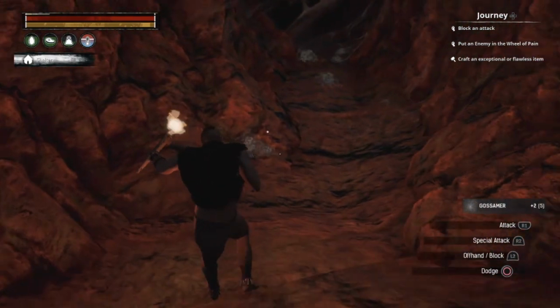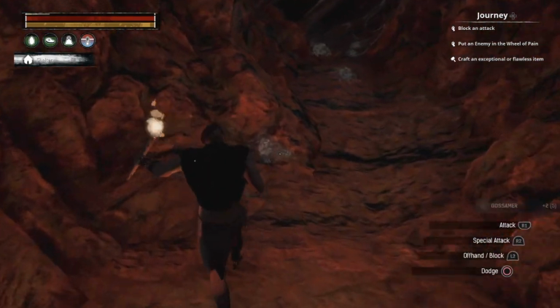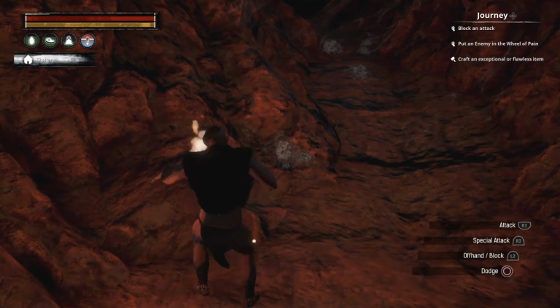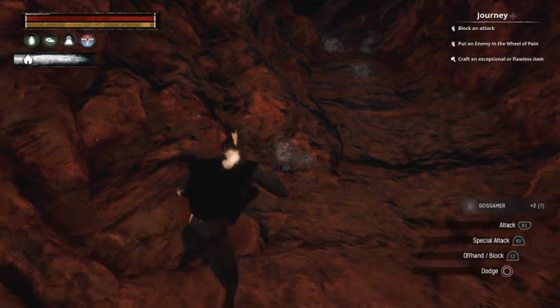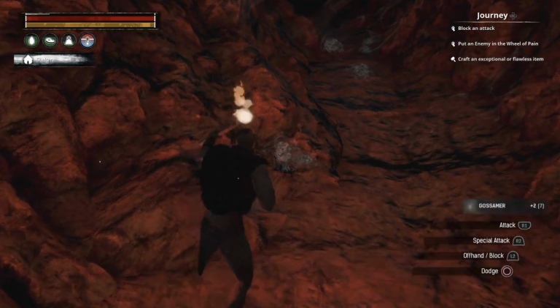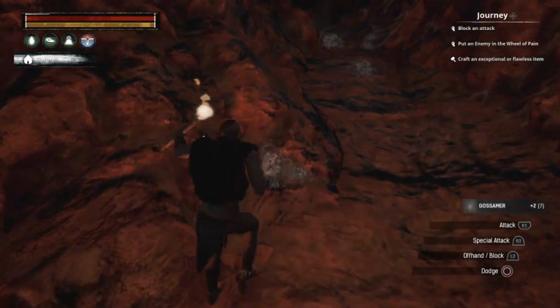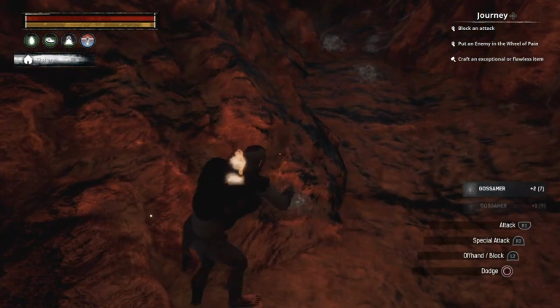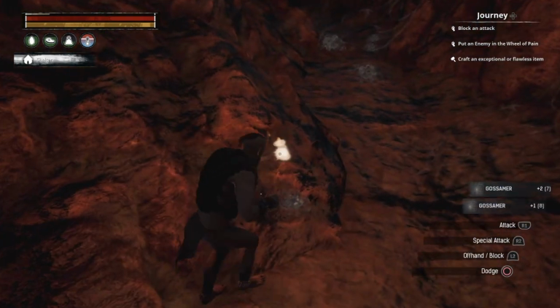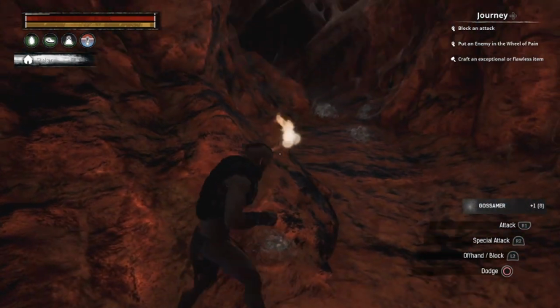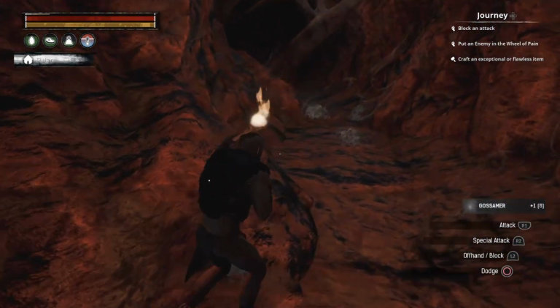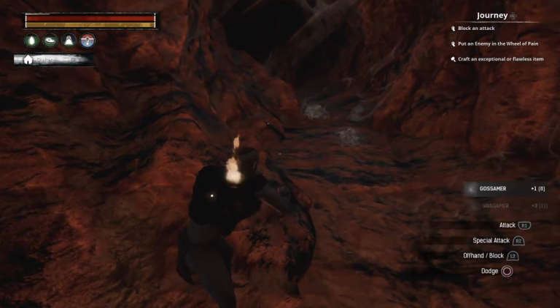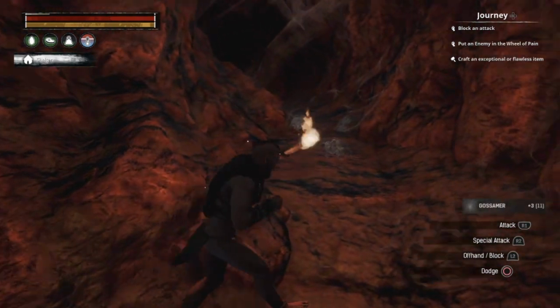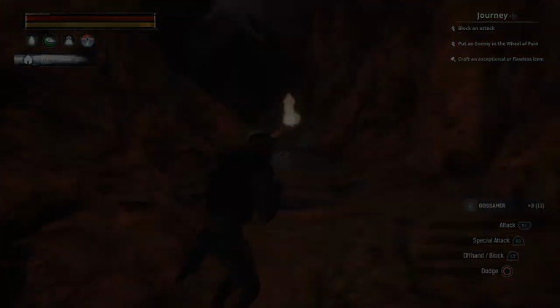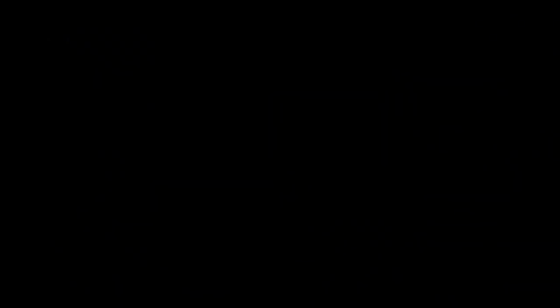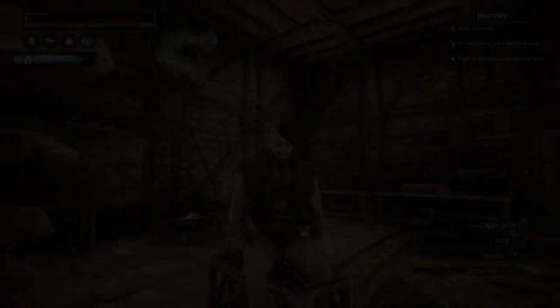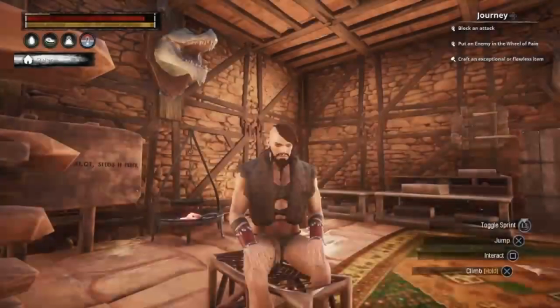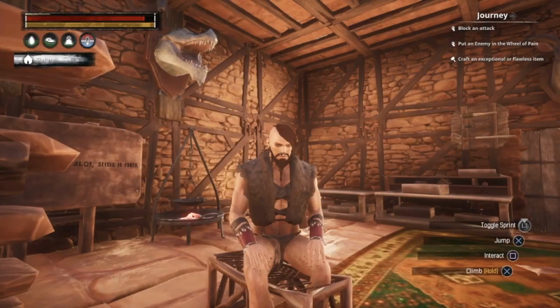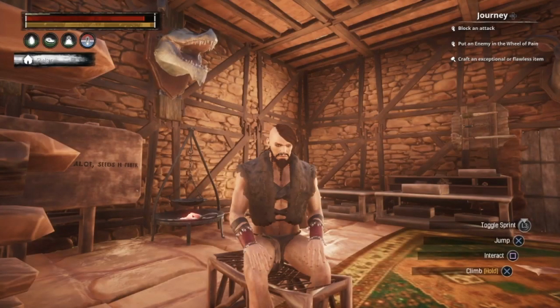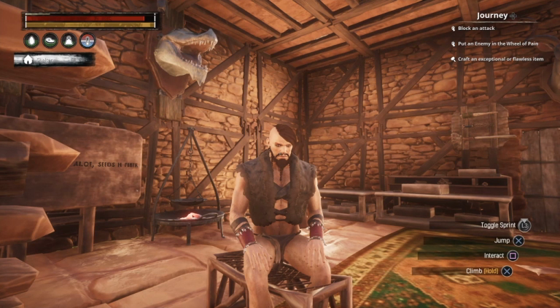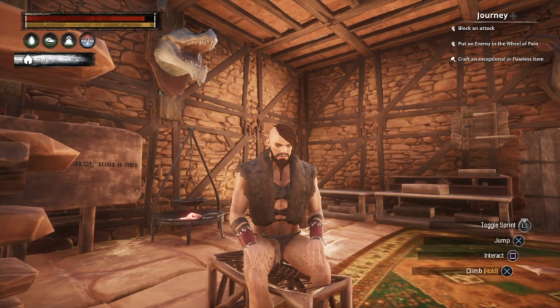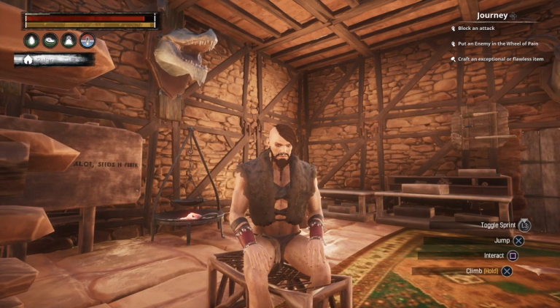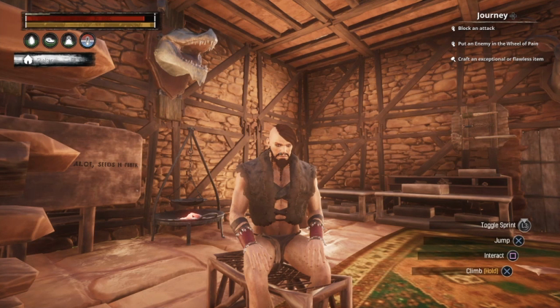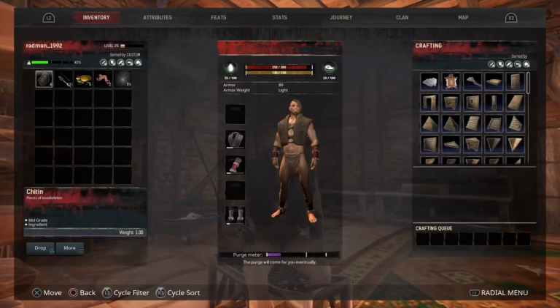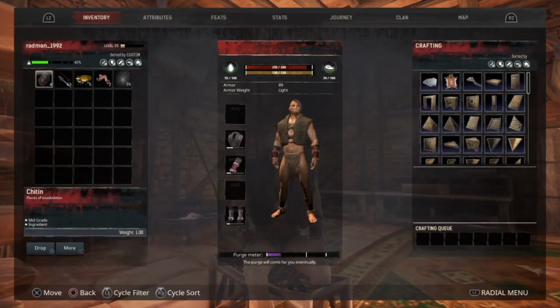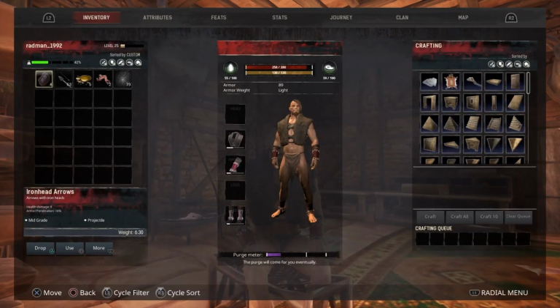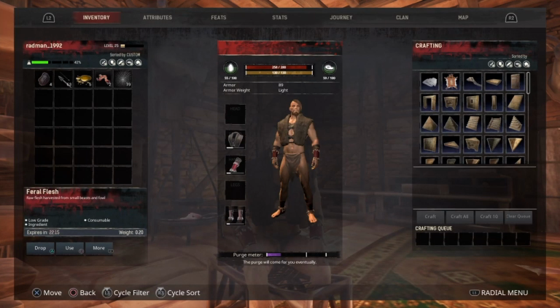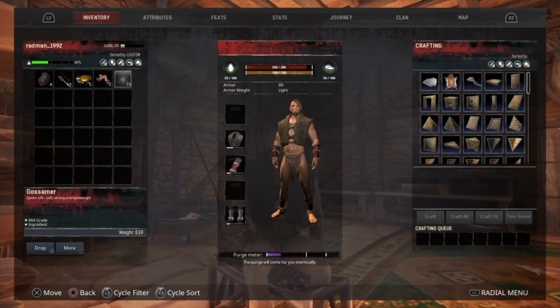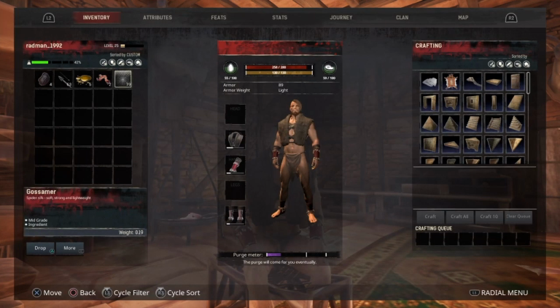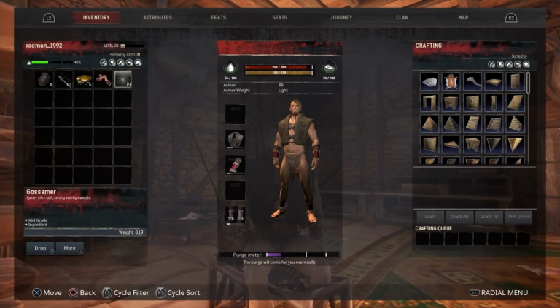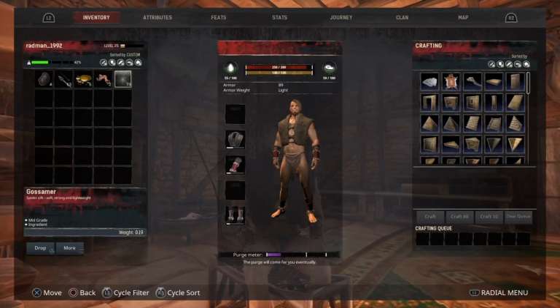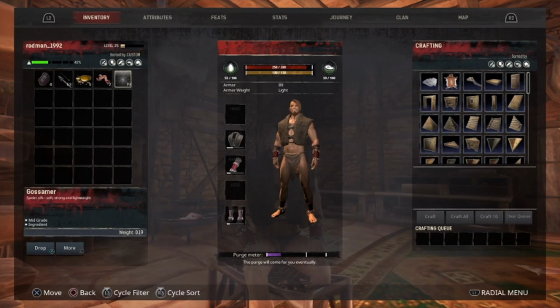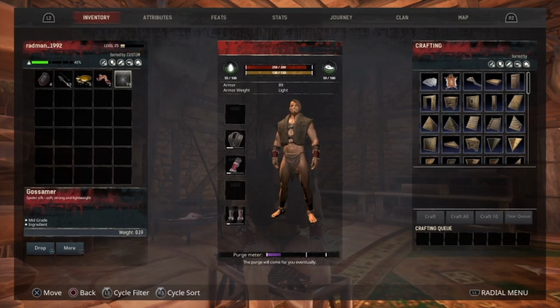It takes two of these webs to make one silk, but it is crafted in your inventory. I'd recommend doing that back at home, so let's do that now. Here we have the web that we just gathered.